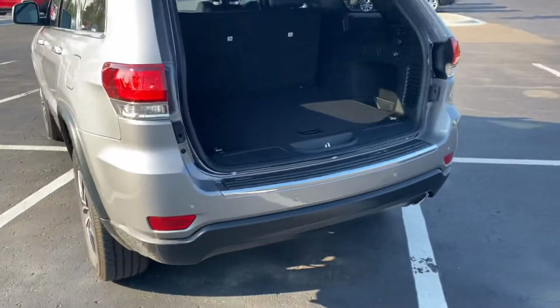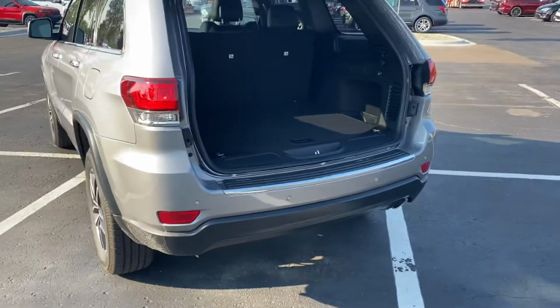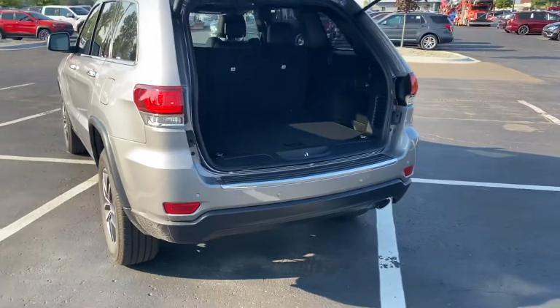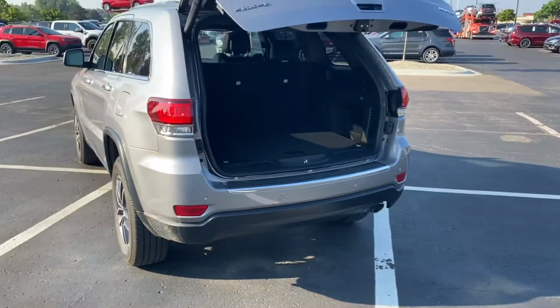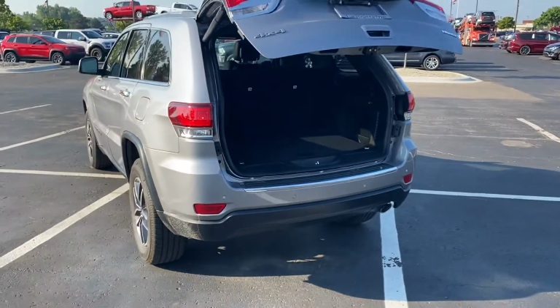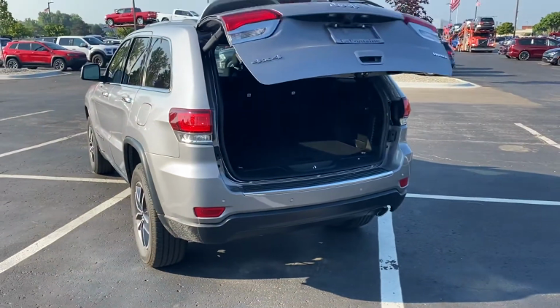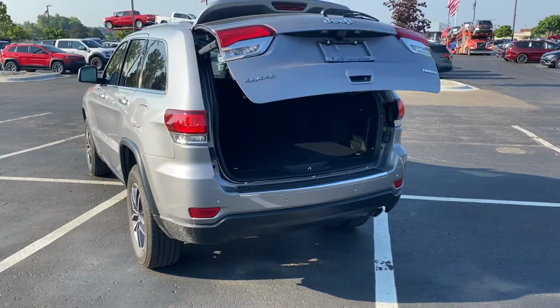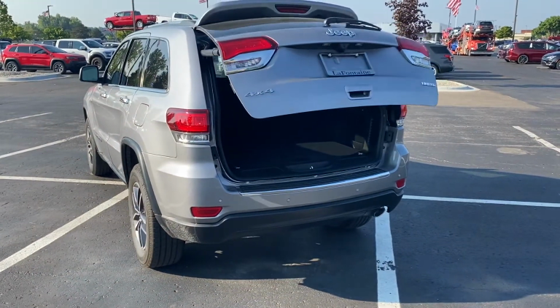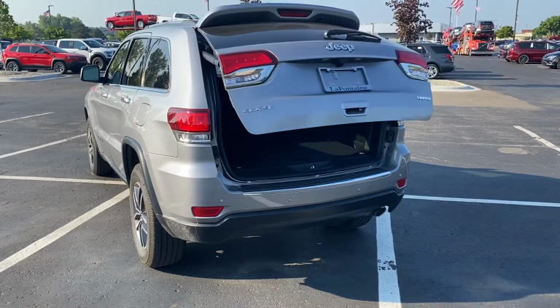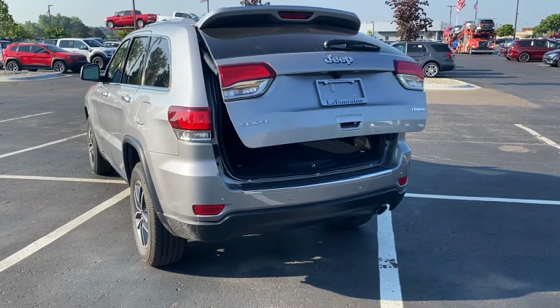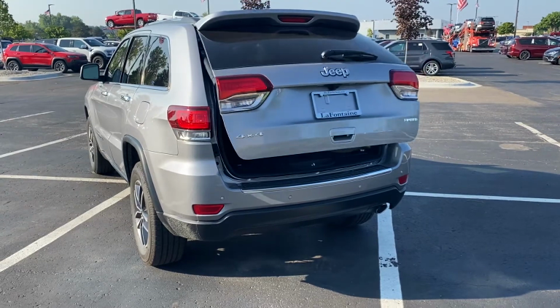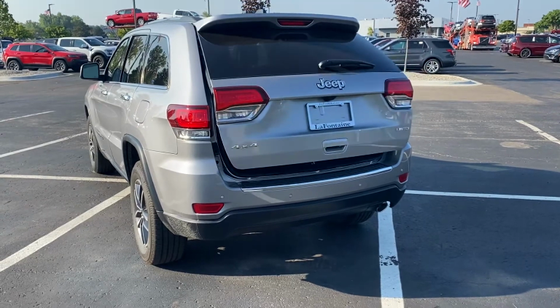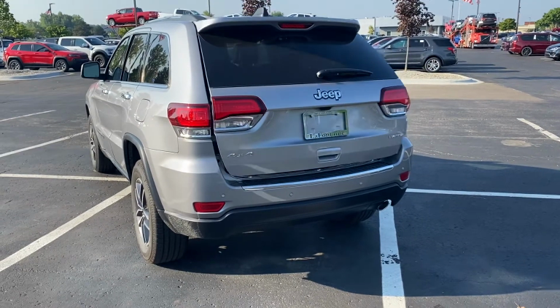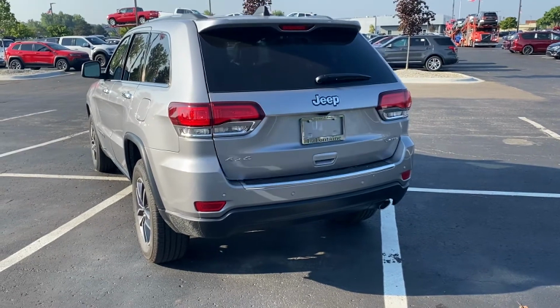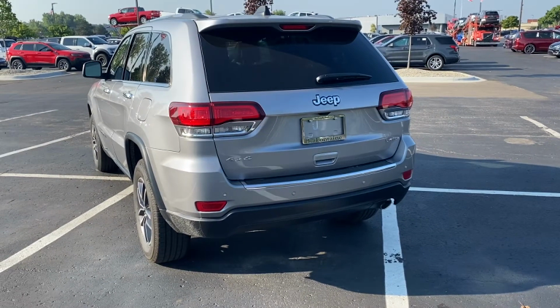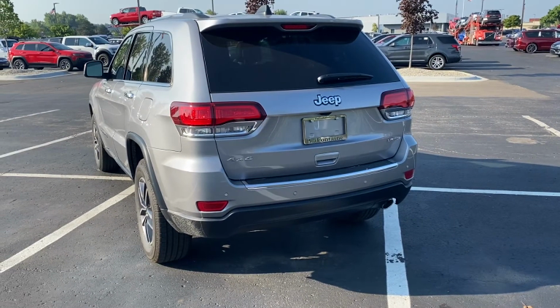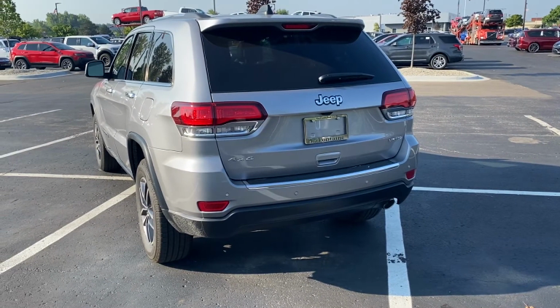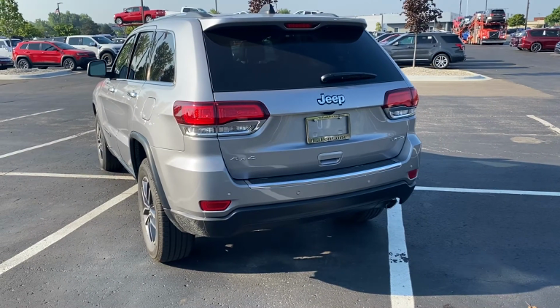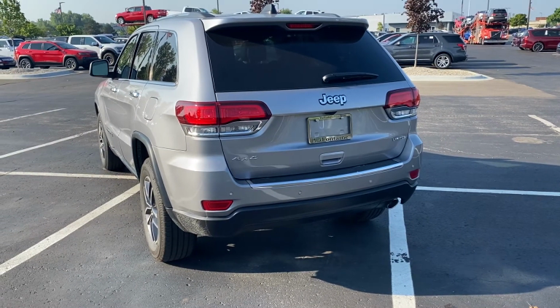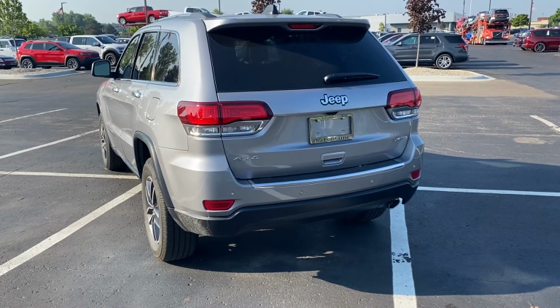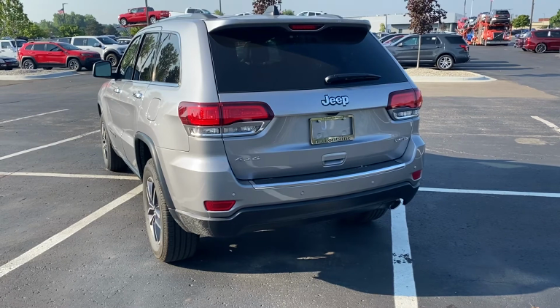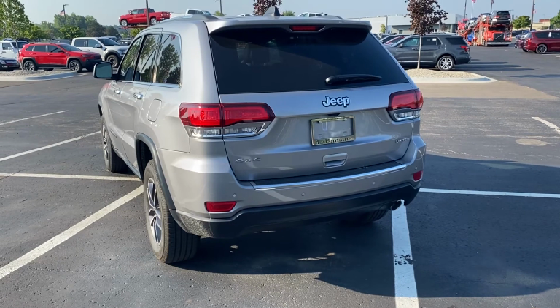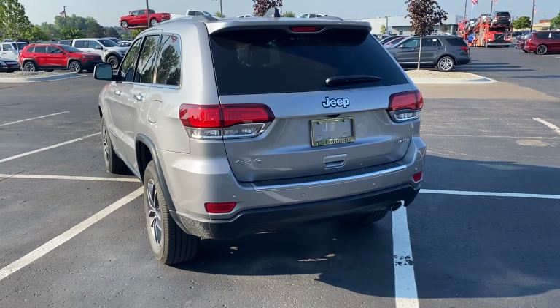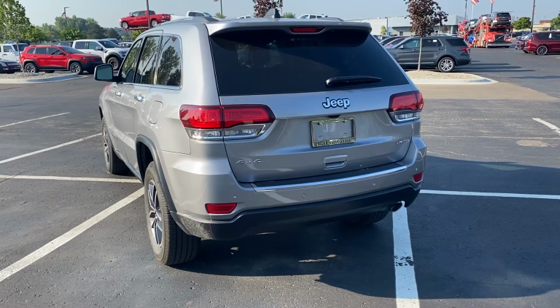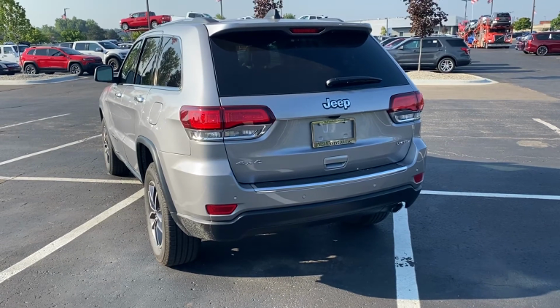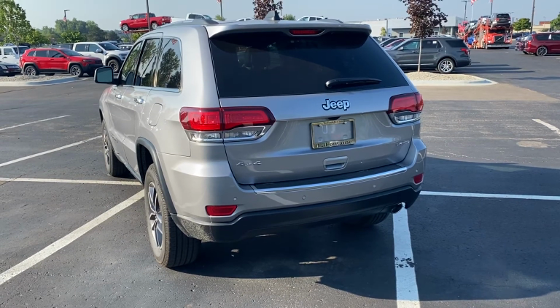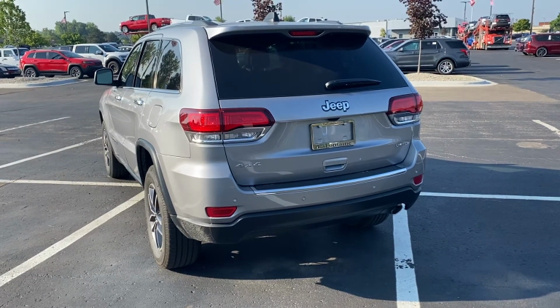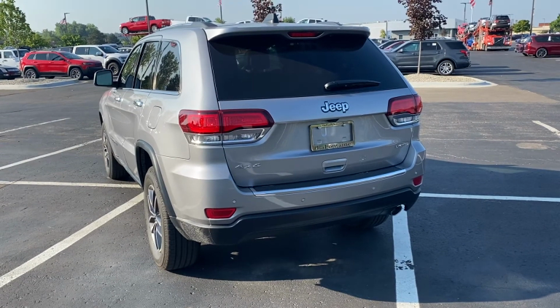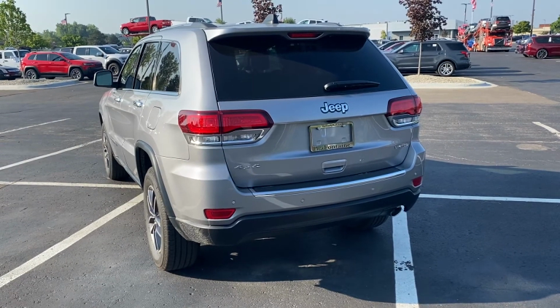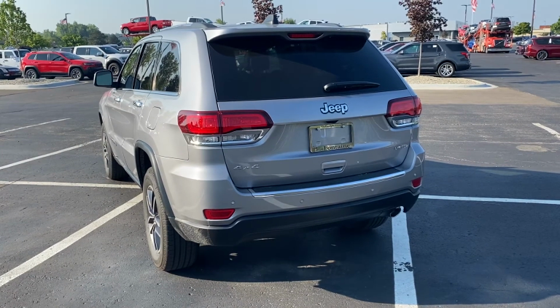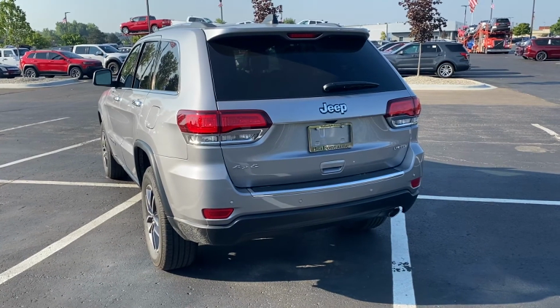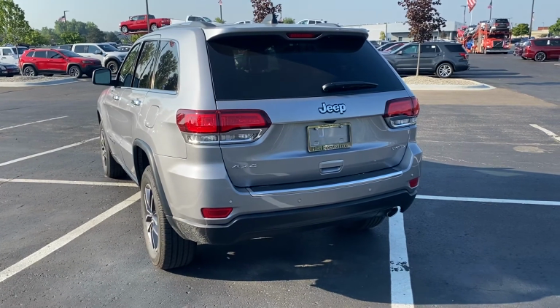Awesome looking car. Just wanted to show you guys what it looks like on the 2020. My goal is to show you guys these cars so you can see them from home and make your buying decisions a little bit easier. Thanks for watching, guys.